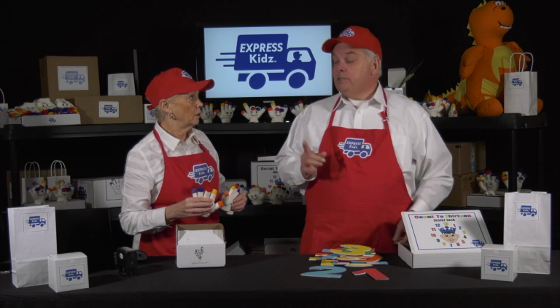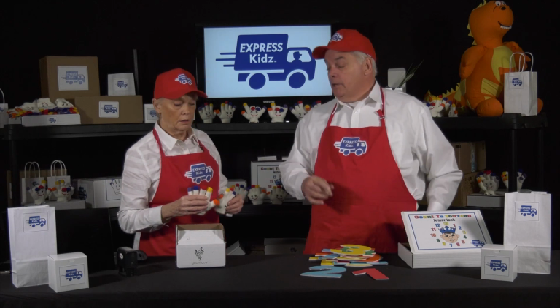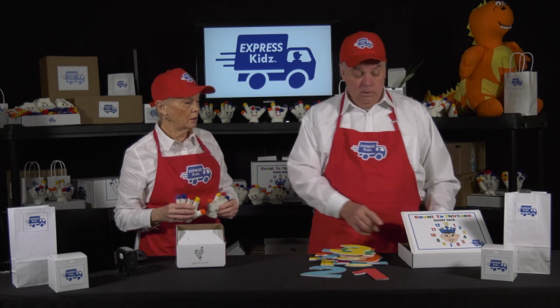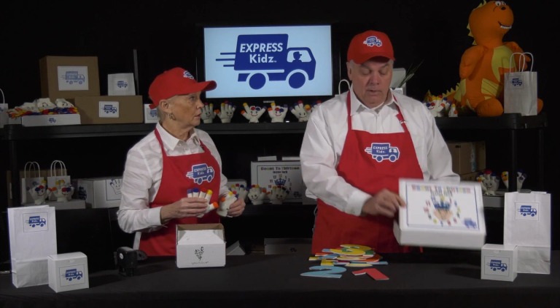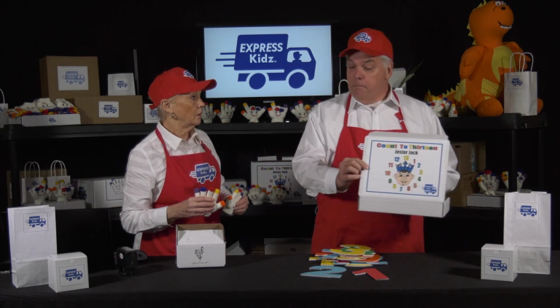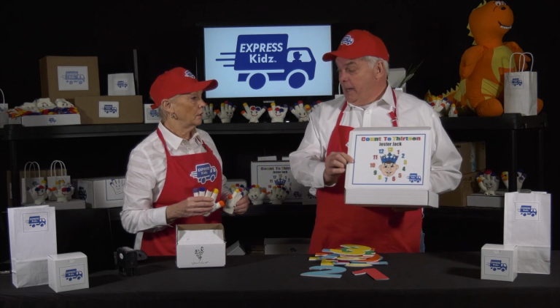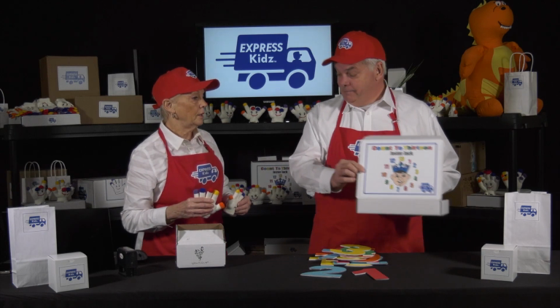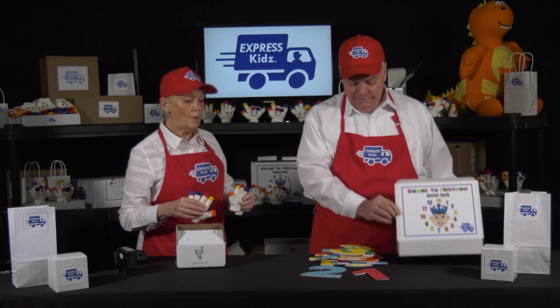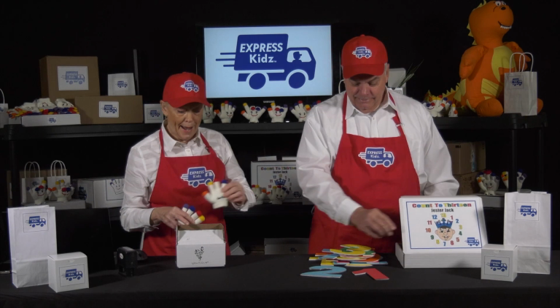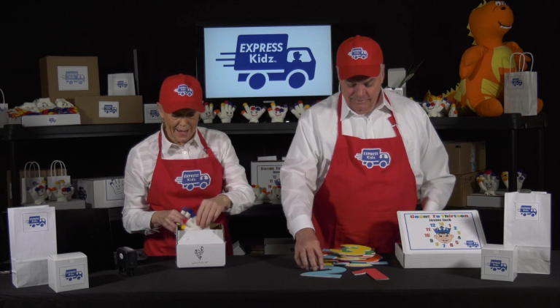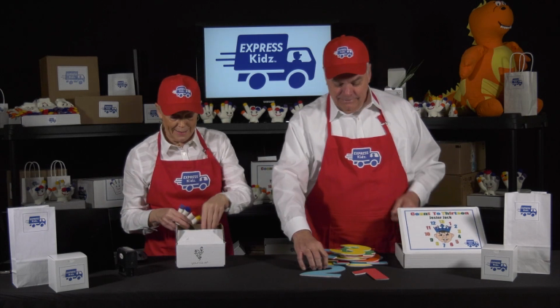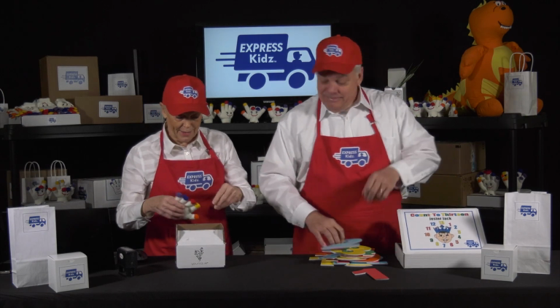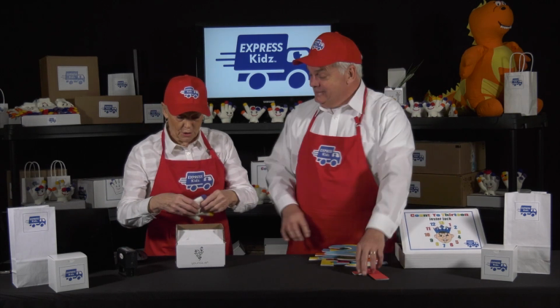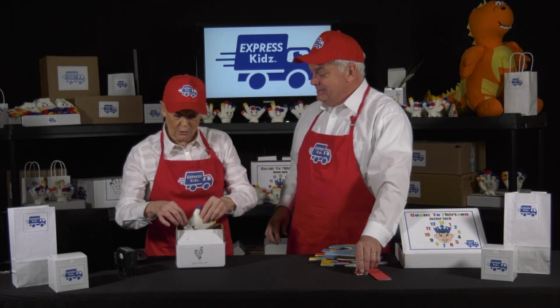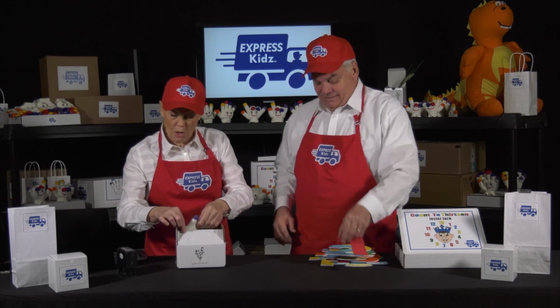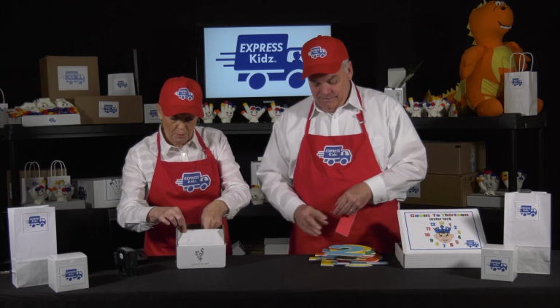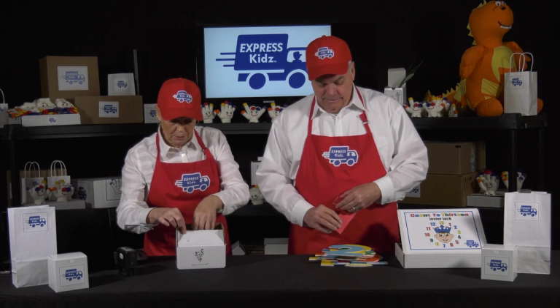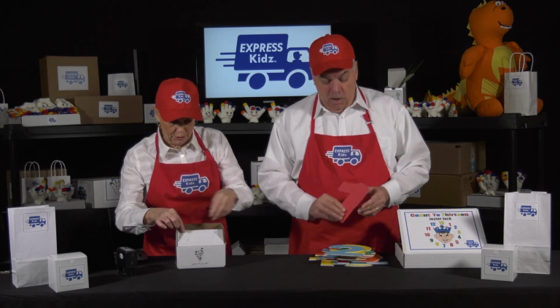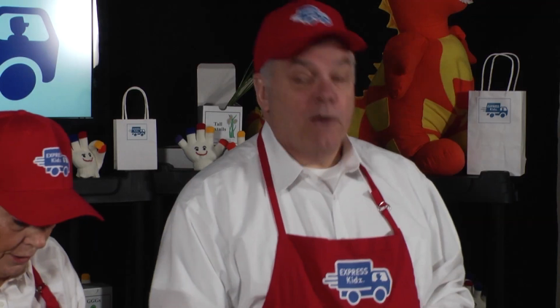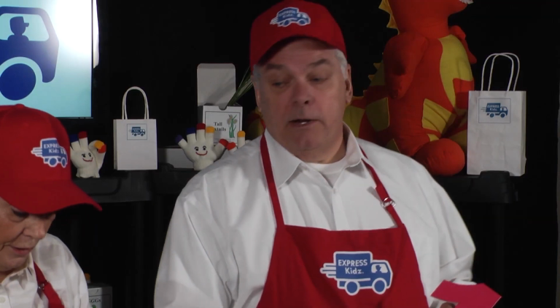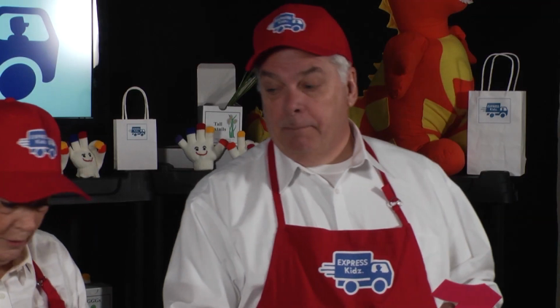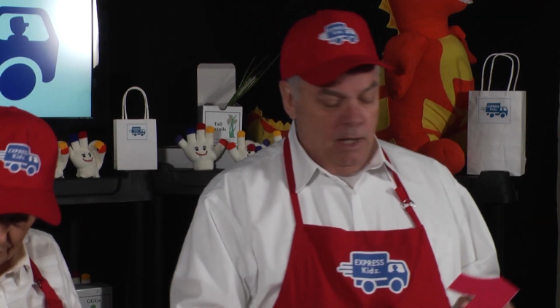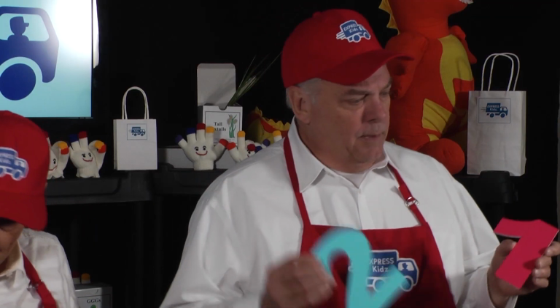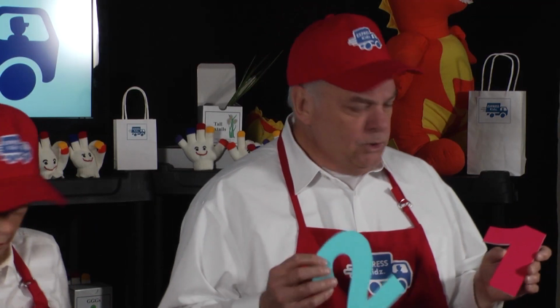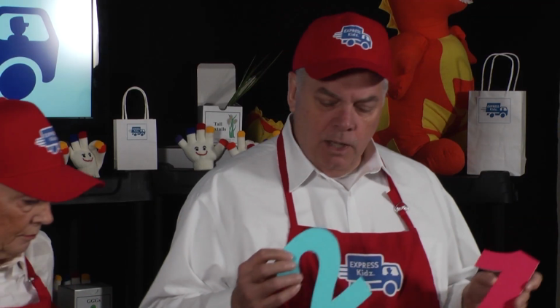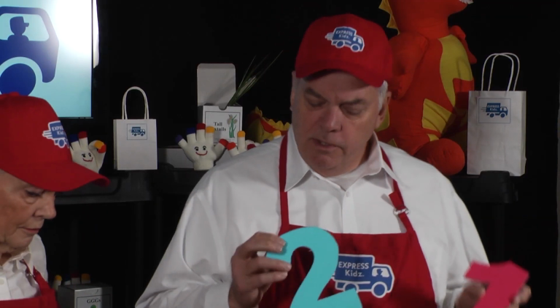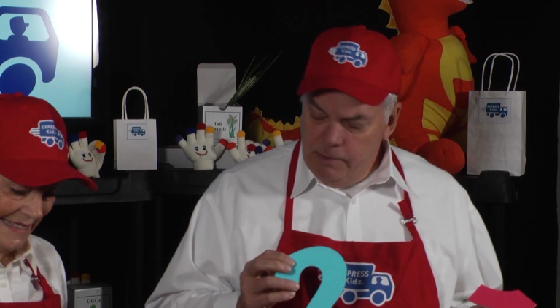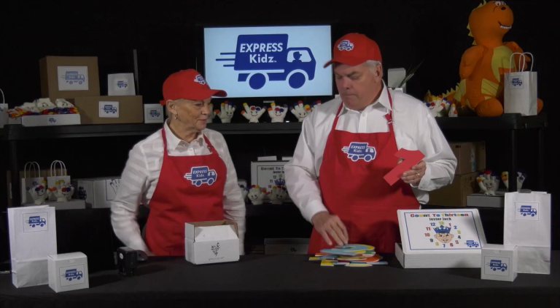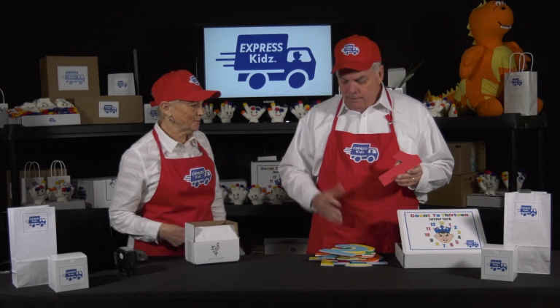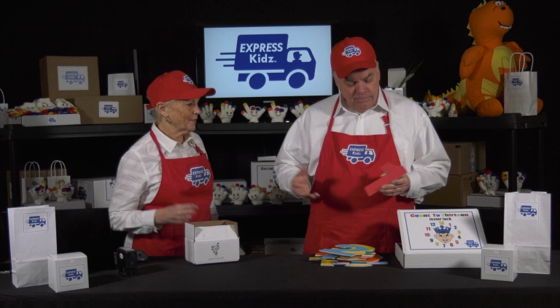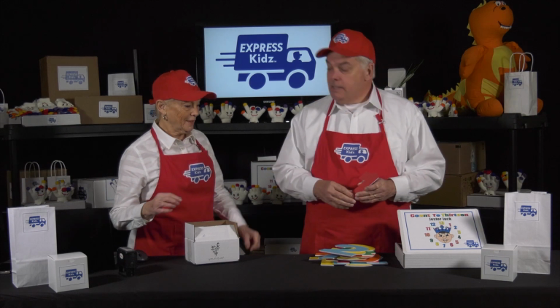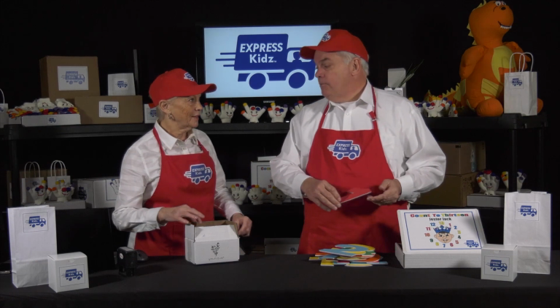We just got an order for a number set. Oh nice, that's great. Those are pretty popular. They're very popular. They come in multiple colors. They're very well made. Kids love them.